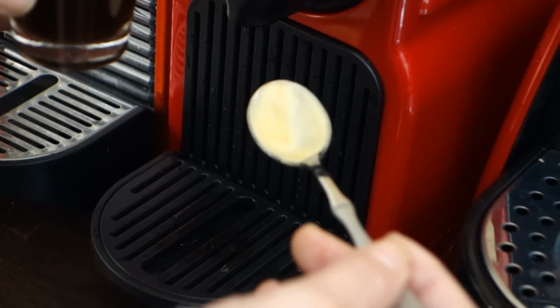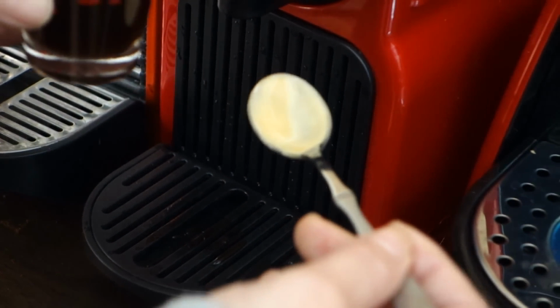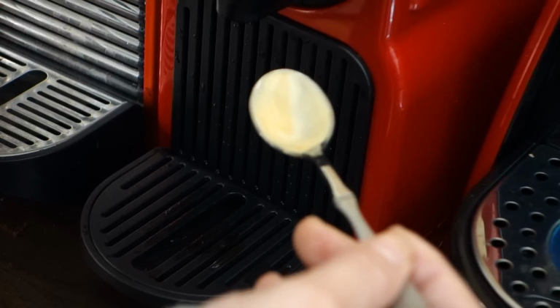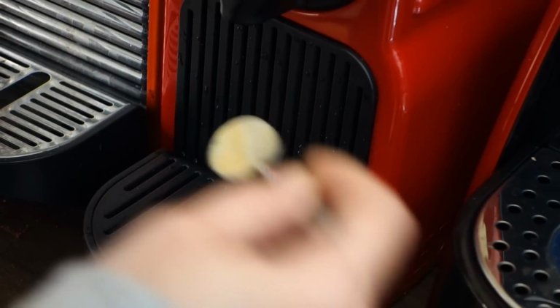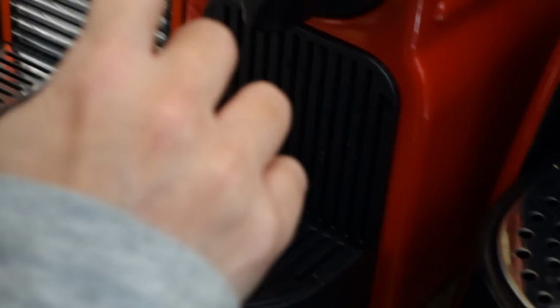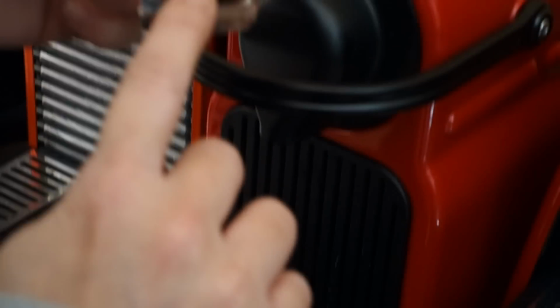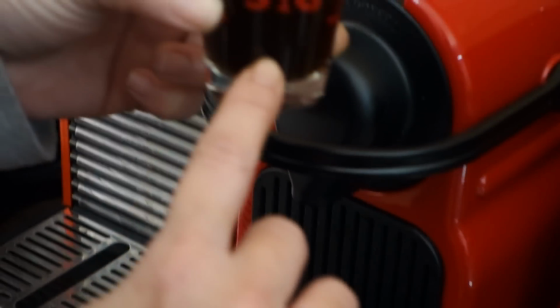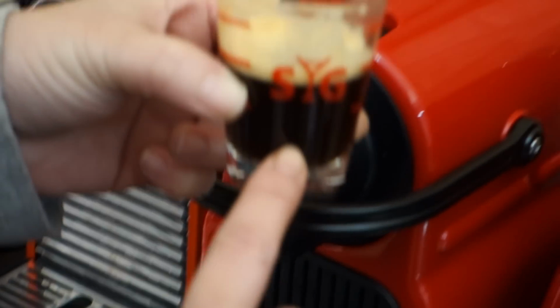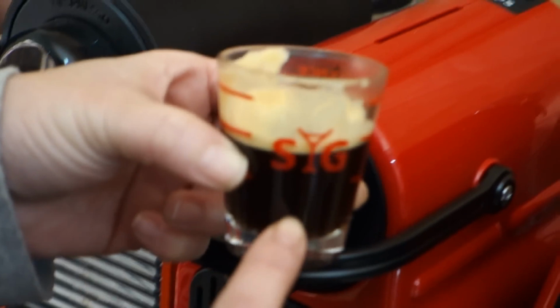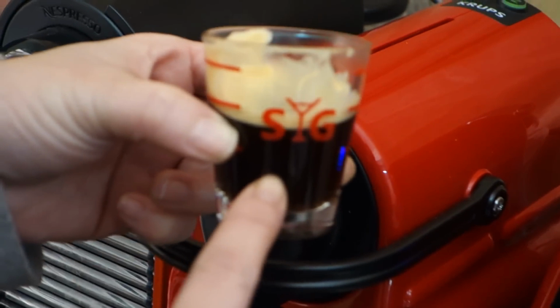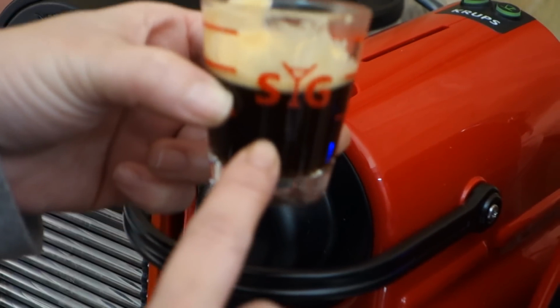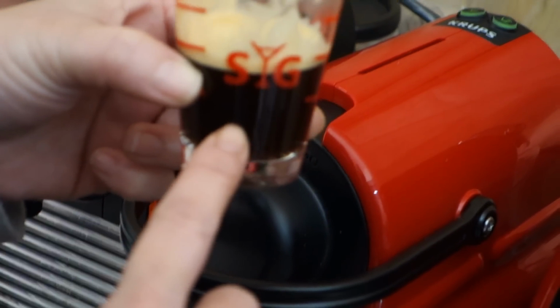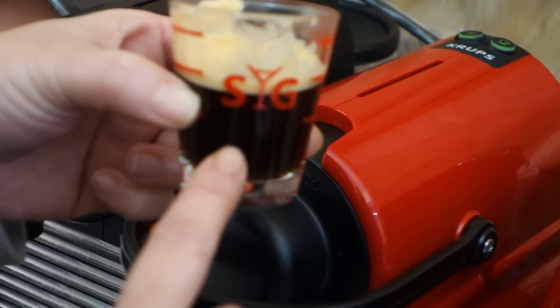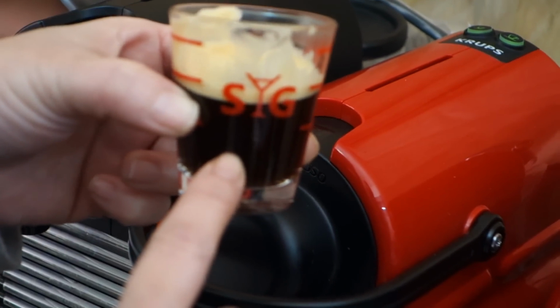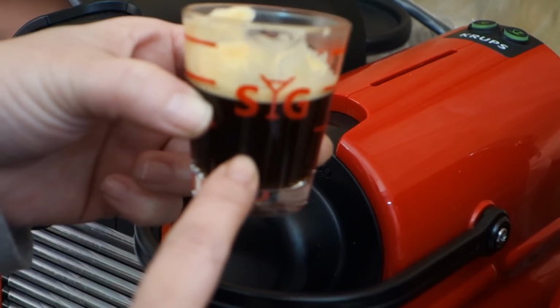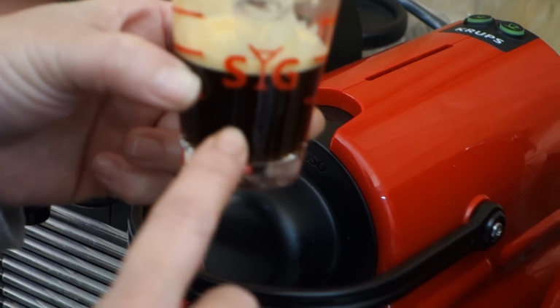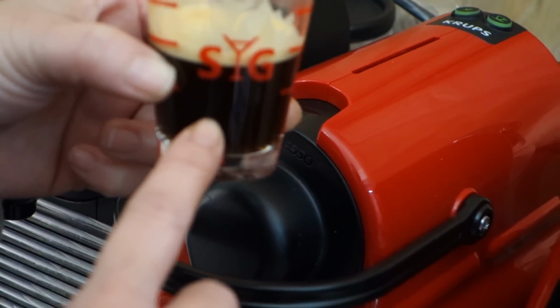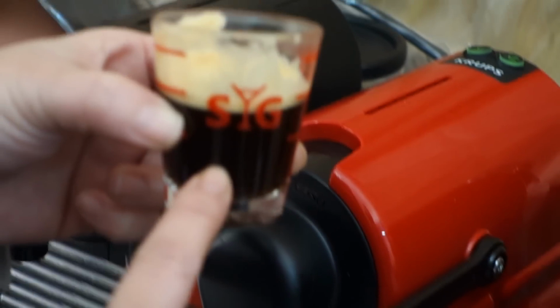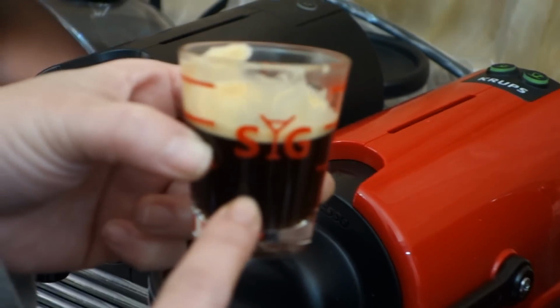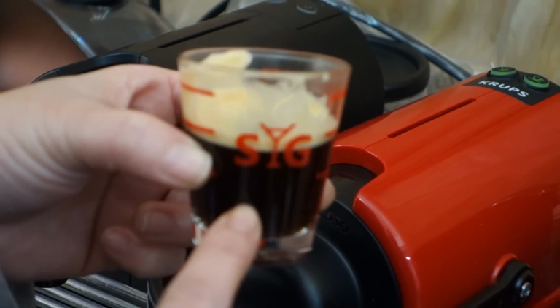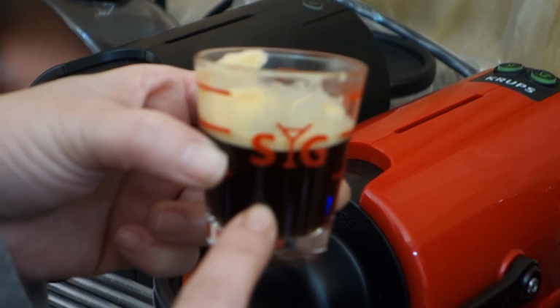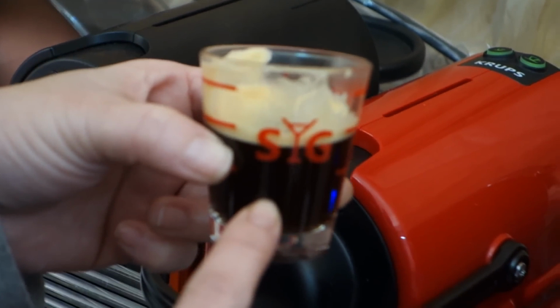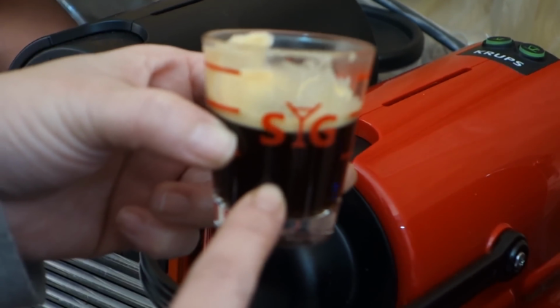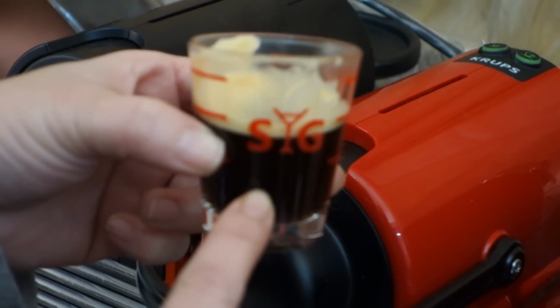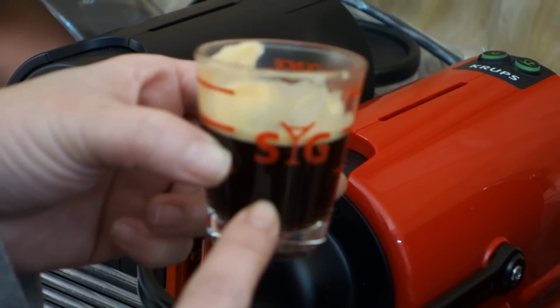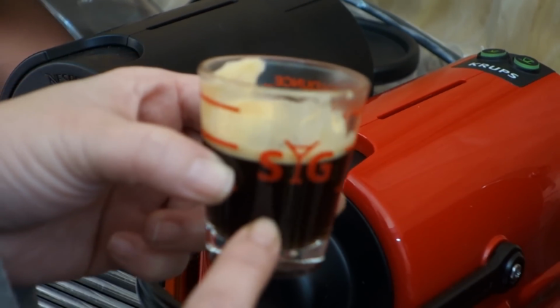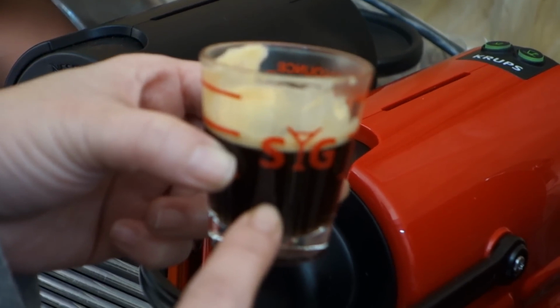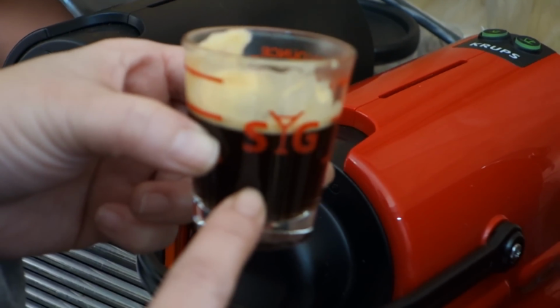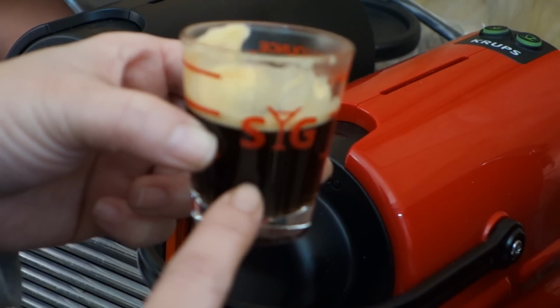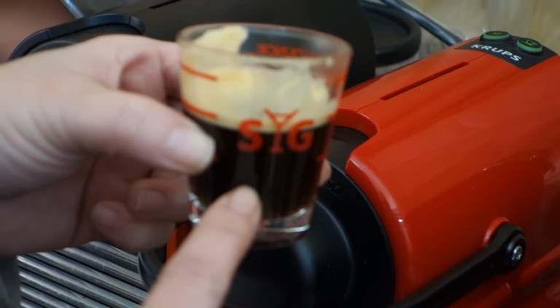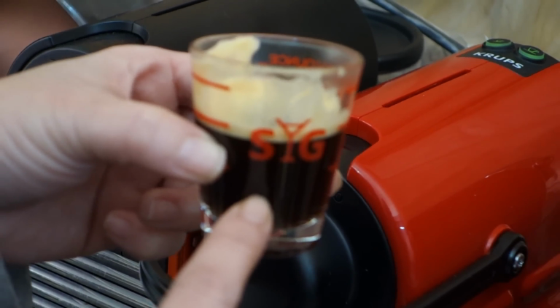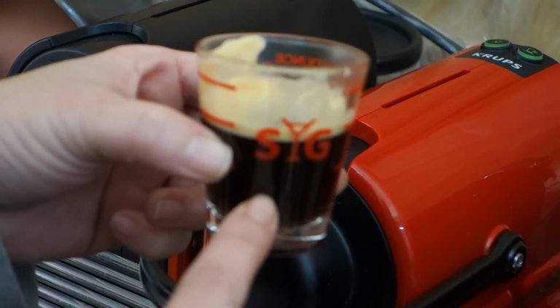Very strong coffee. You can see that the color of the coffee is a little bit light because this is medium roast. But it is a very strong coffee, I can assure you that. Thank you for watching our video. See you next time.